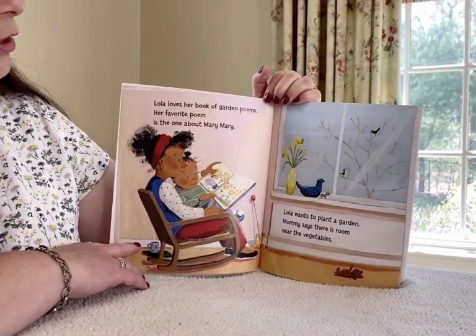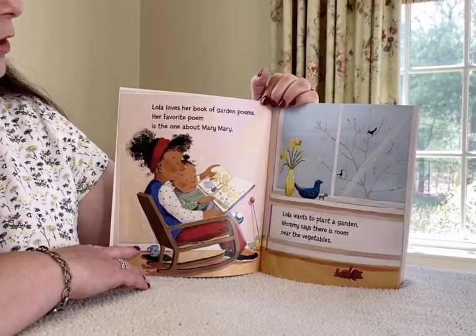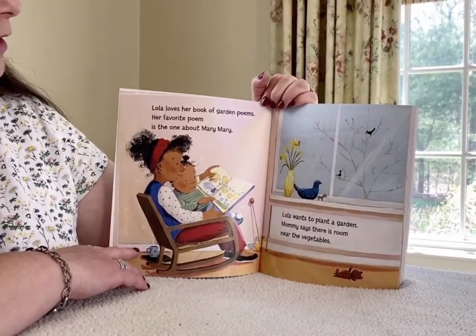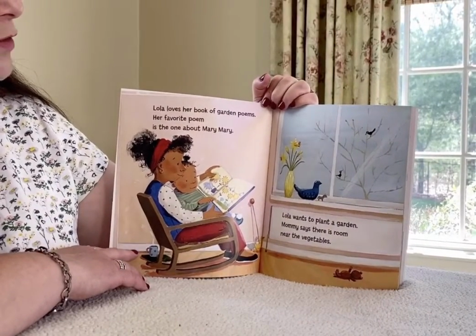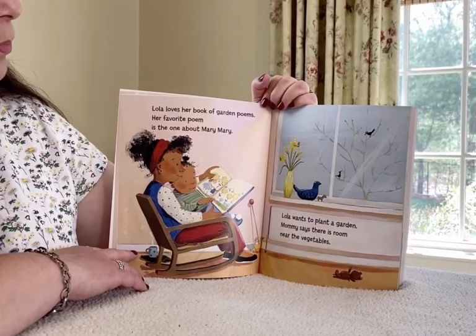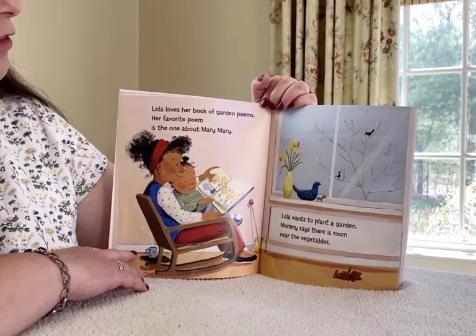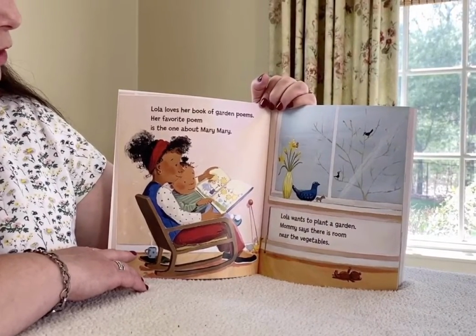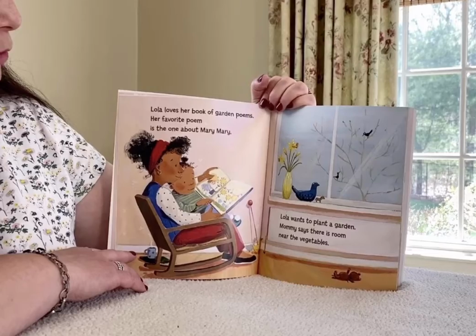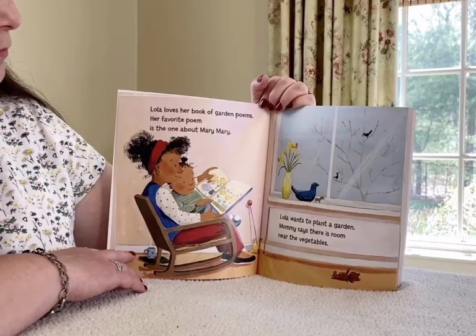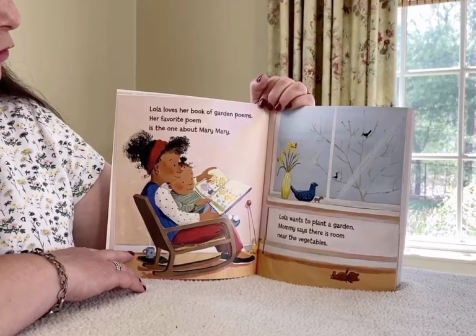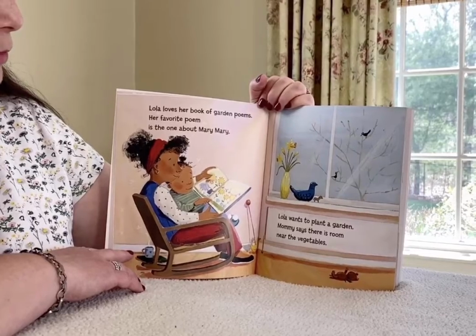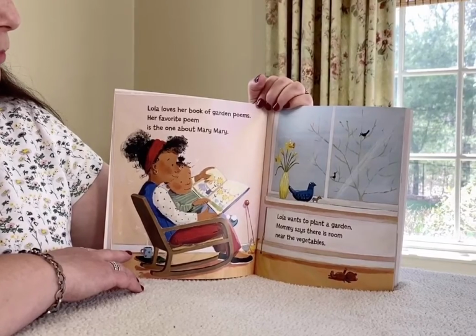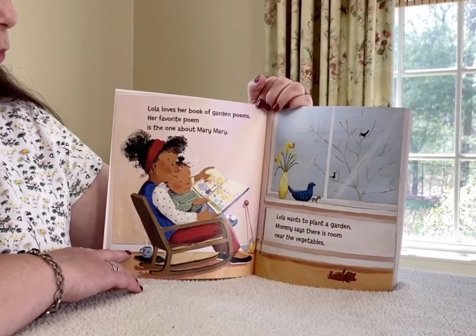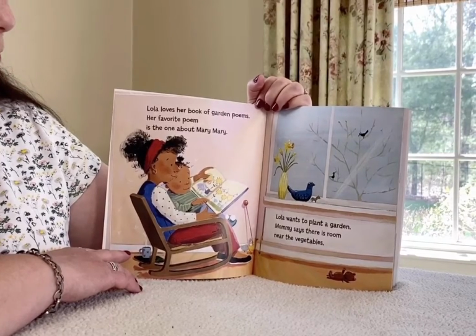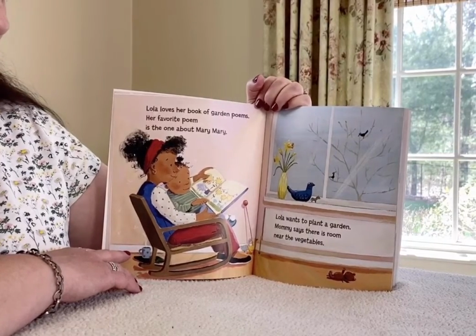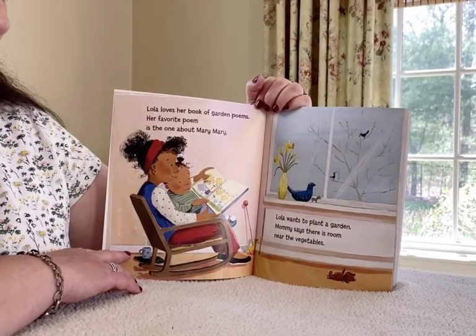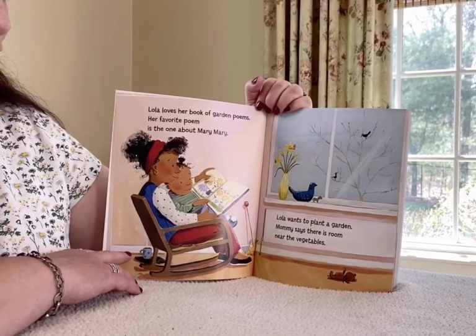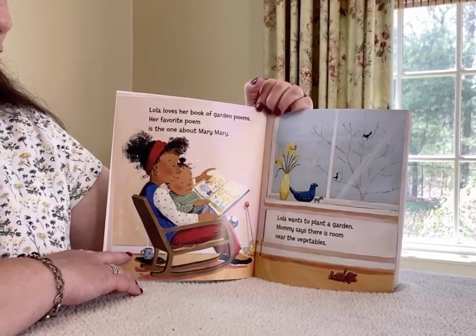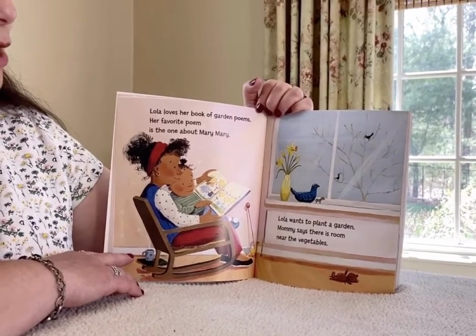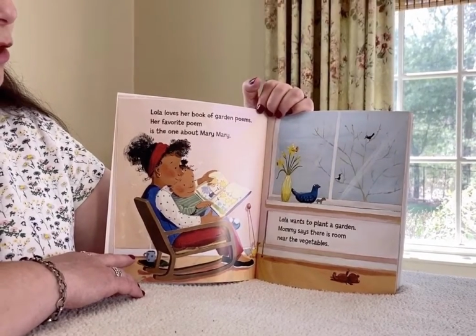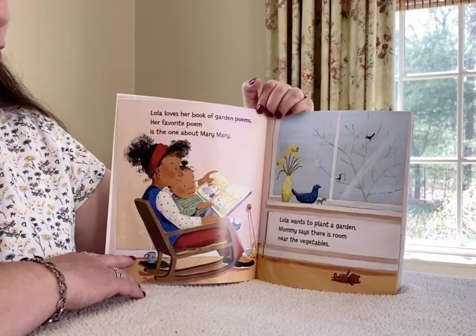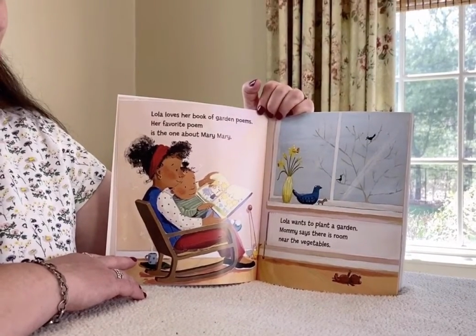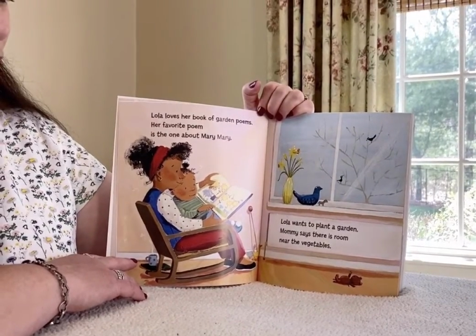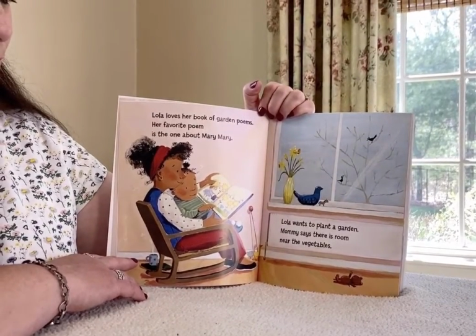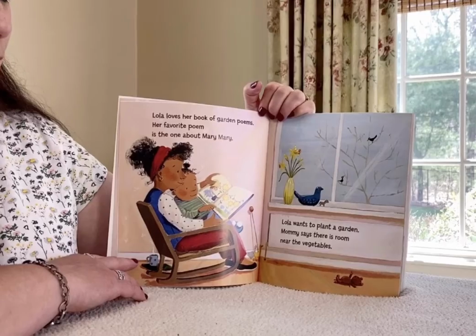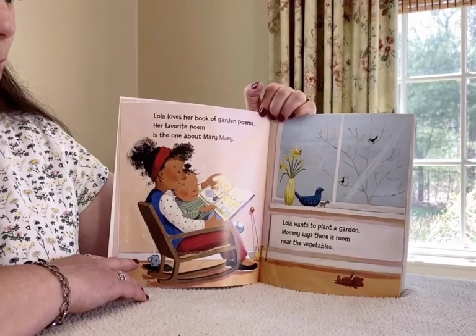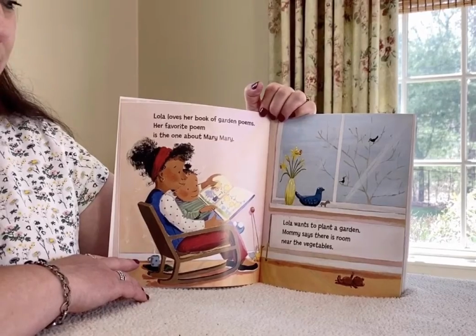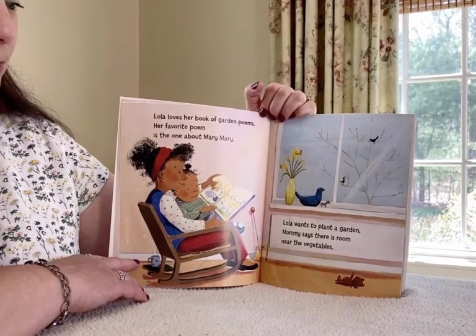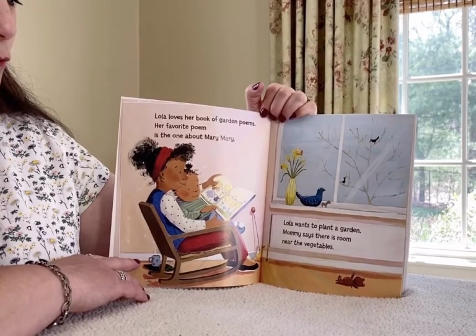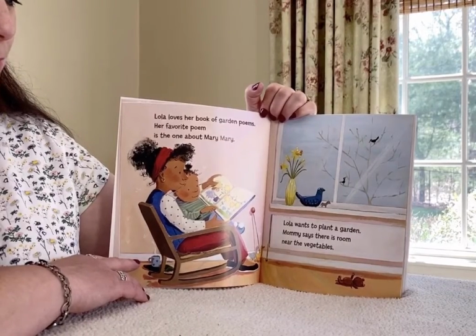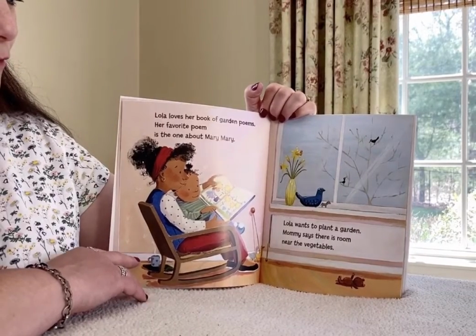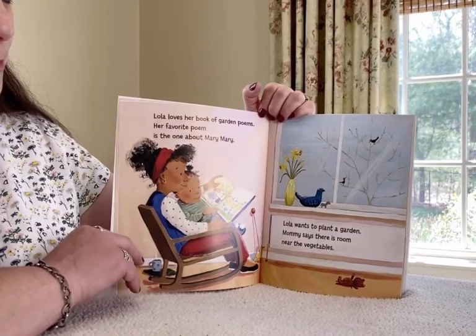Lola loves her book of garden poems. Her favorite poem is the one about Mary Mary. Lola wants to plant a garden. Mommy says there's room near the vegetables.